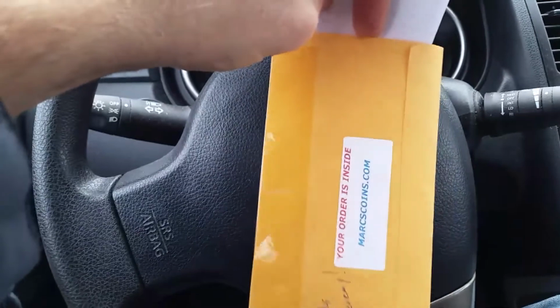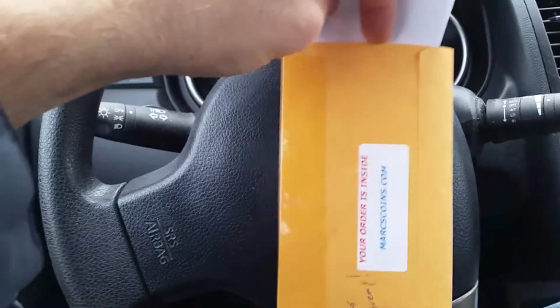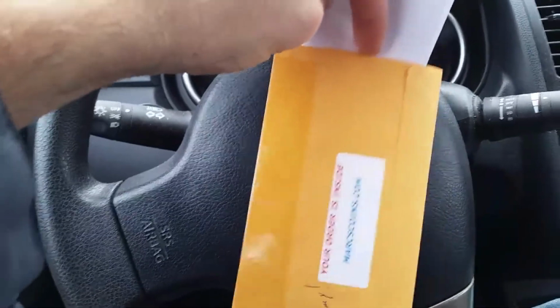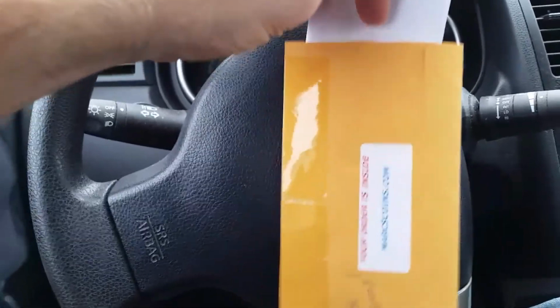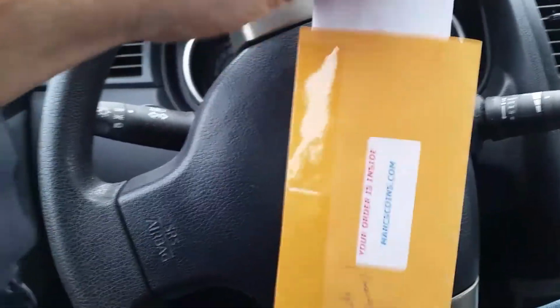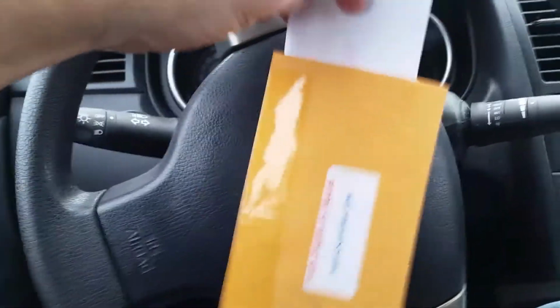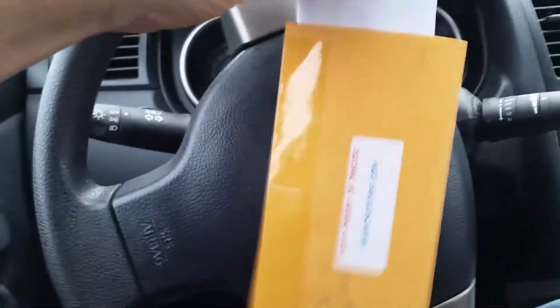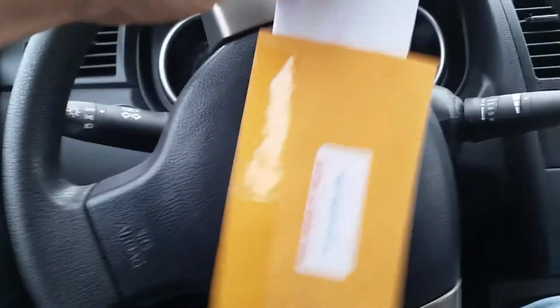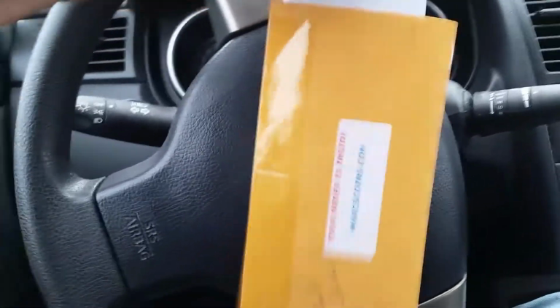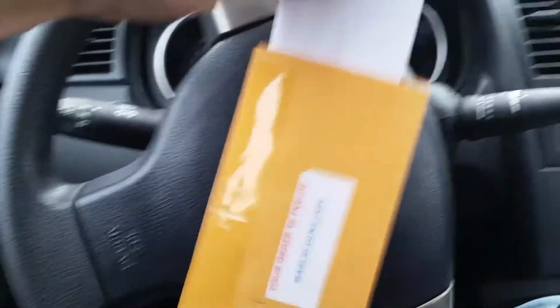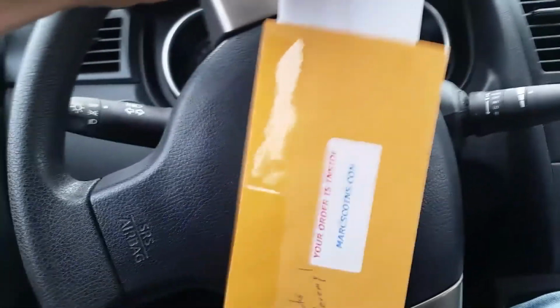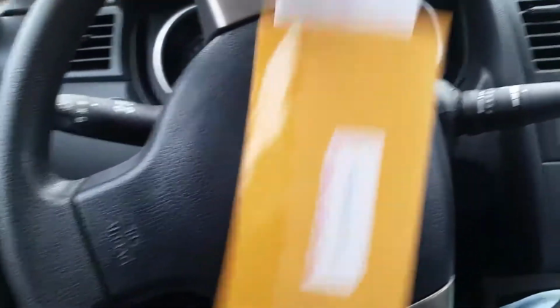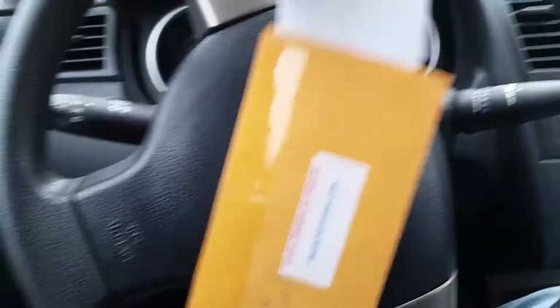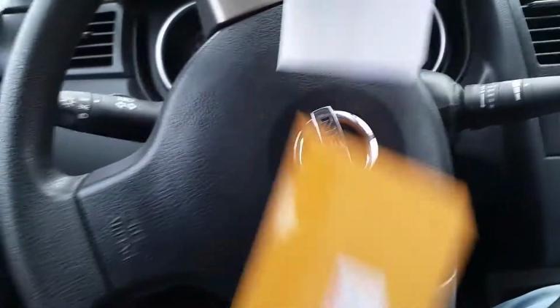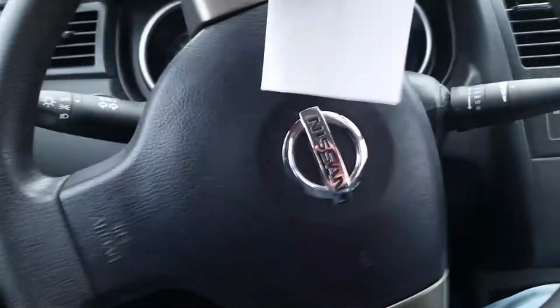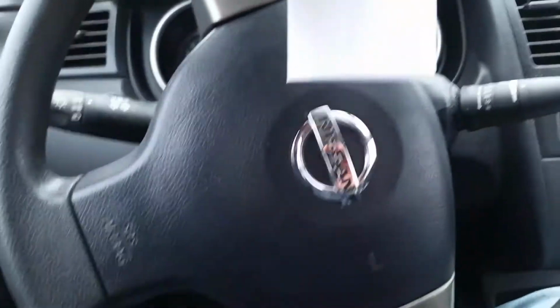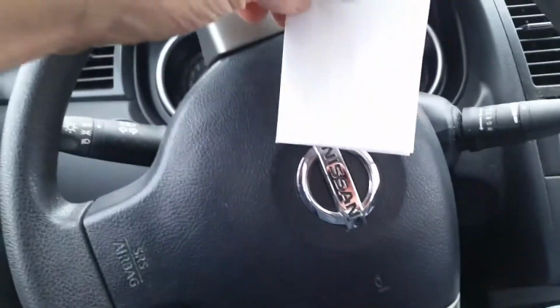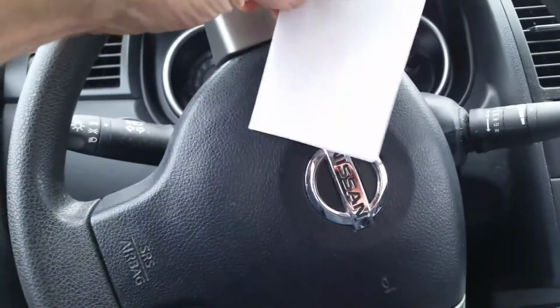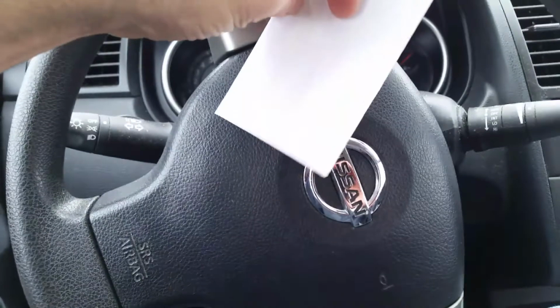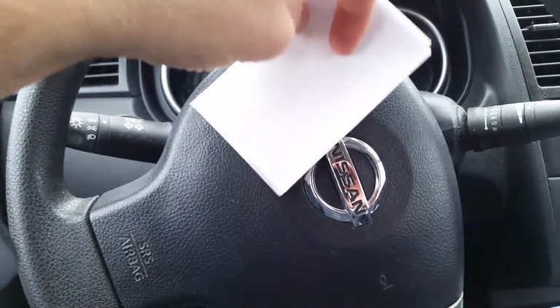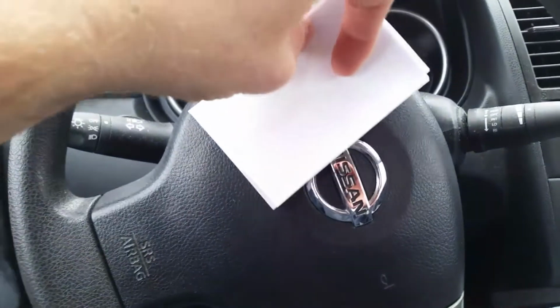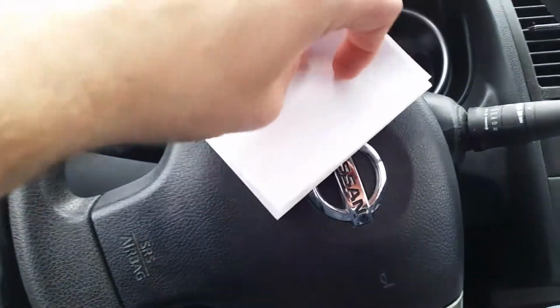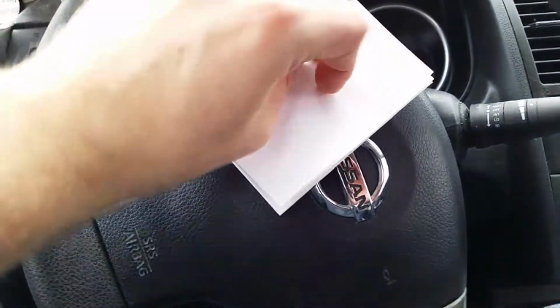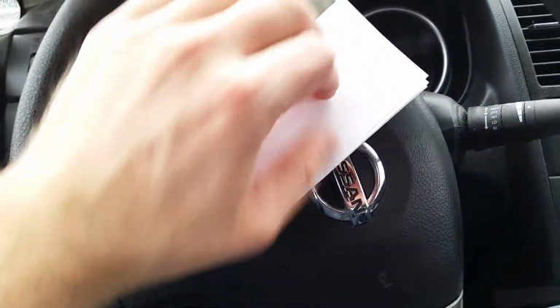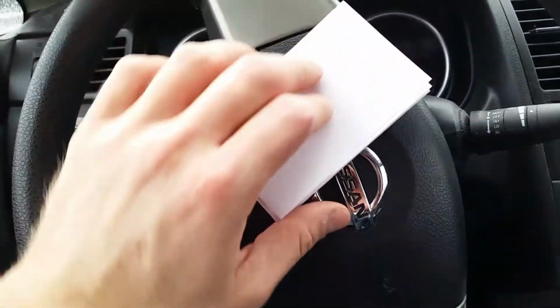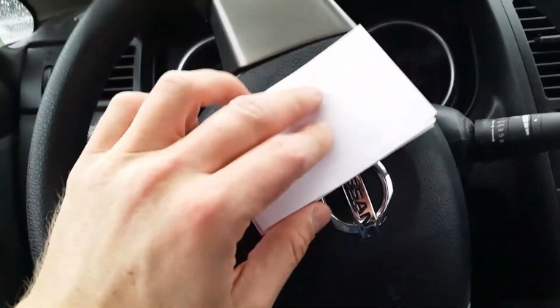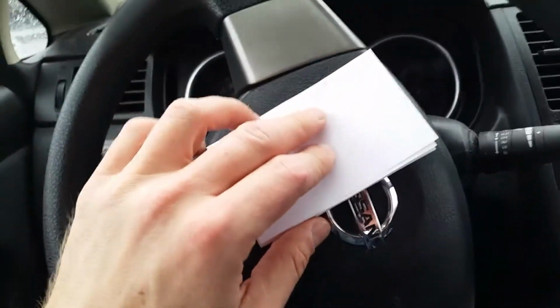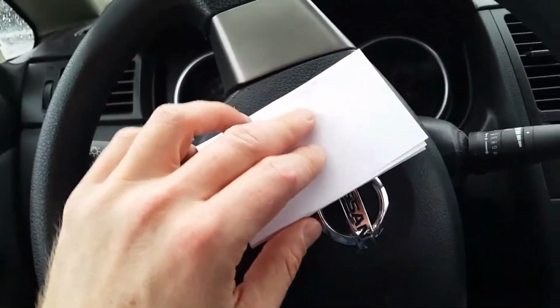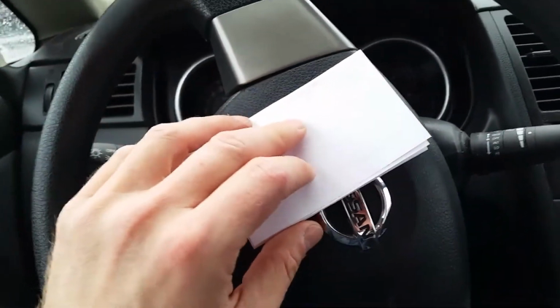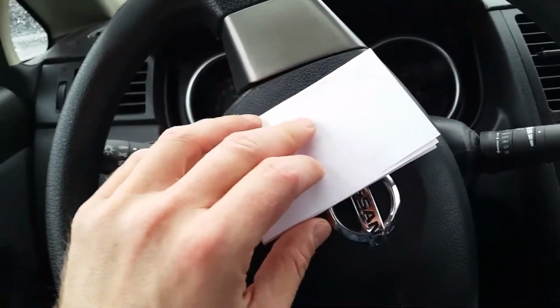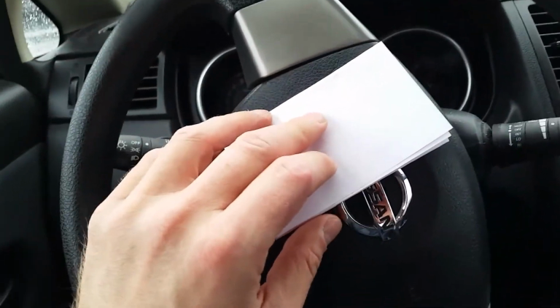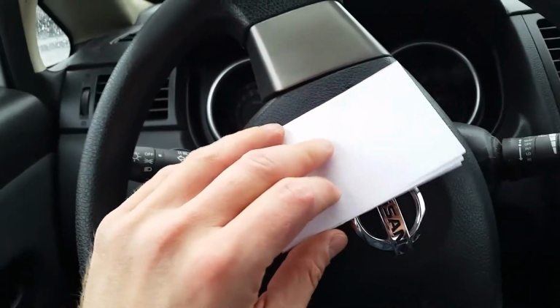Envelope number one was the first envelope, then there was an envelope inside an envelope and a piece of paper that contains the goodies and the receipts, so let's take a look.